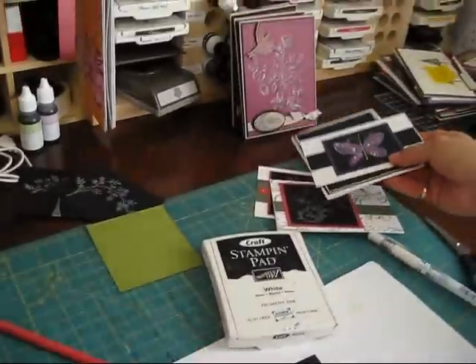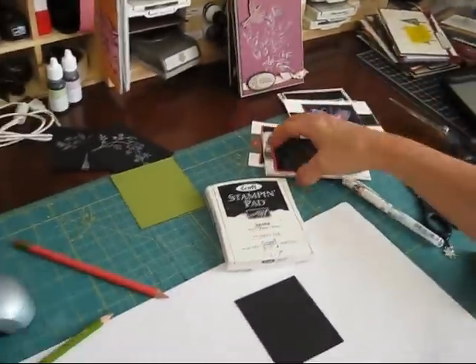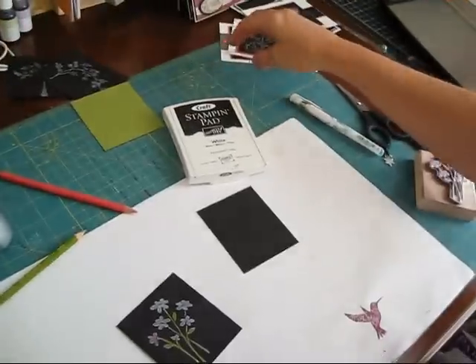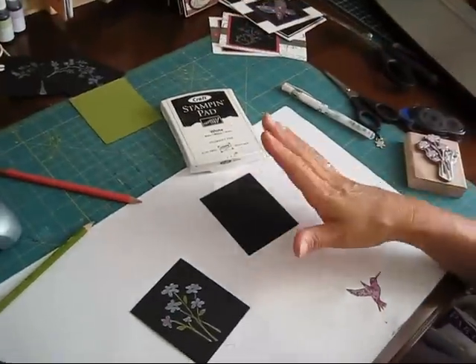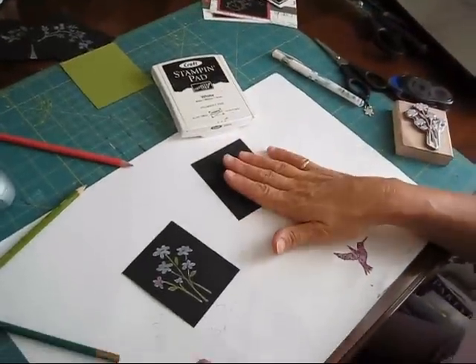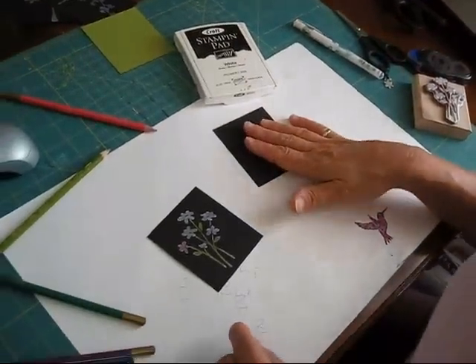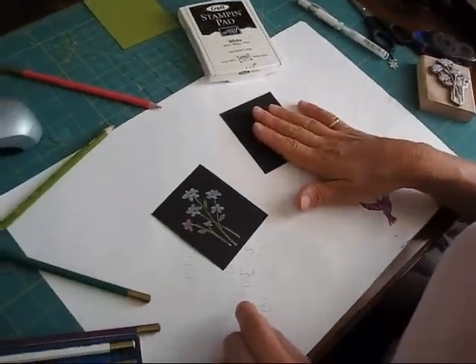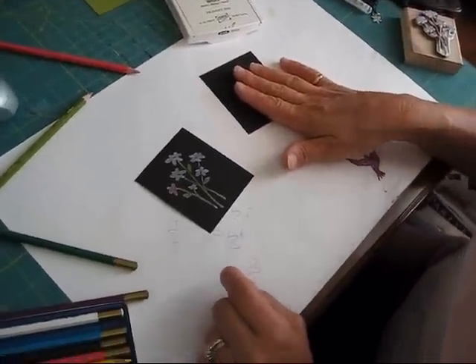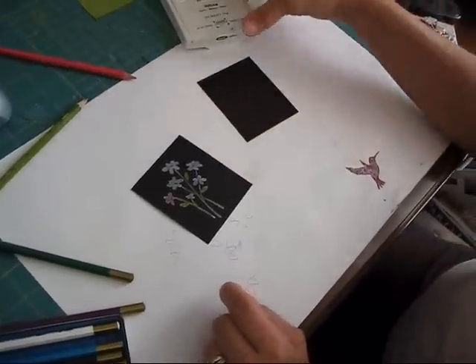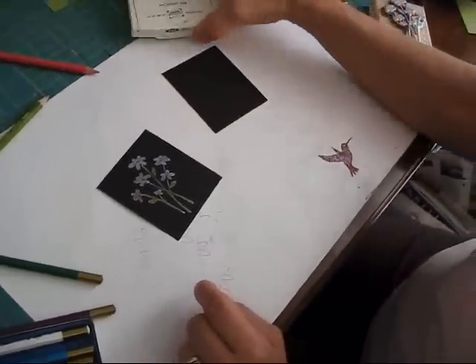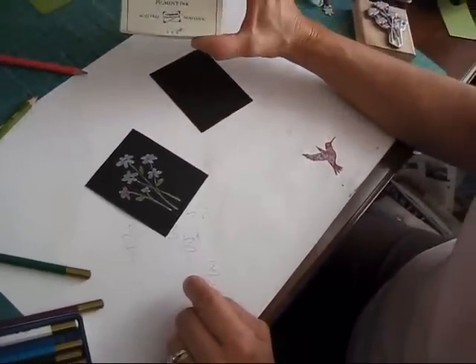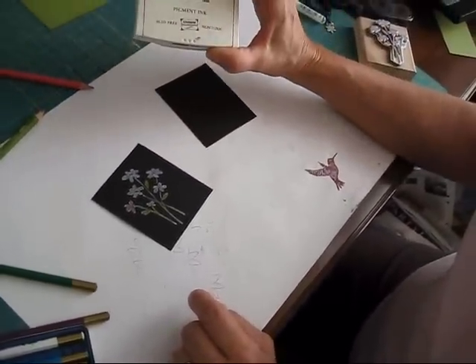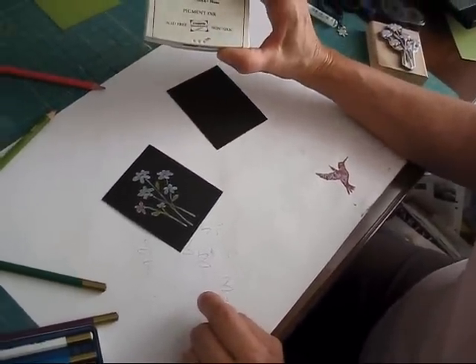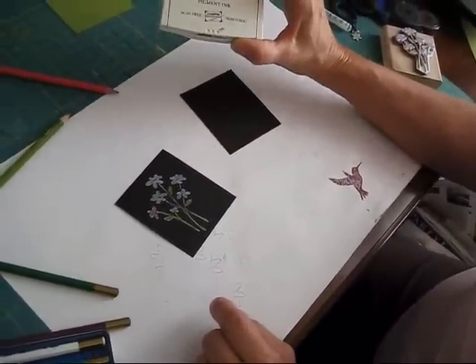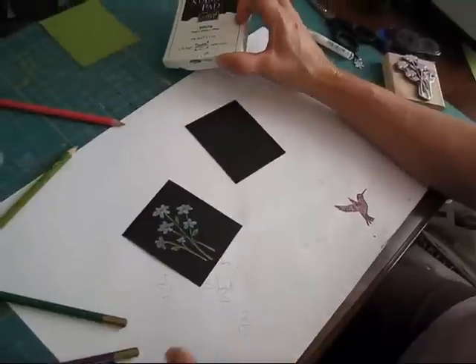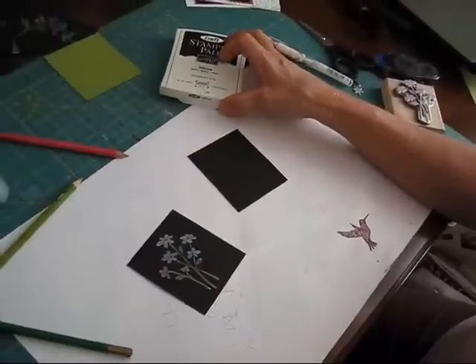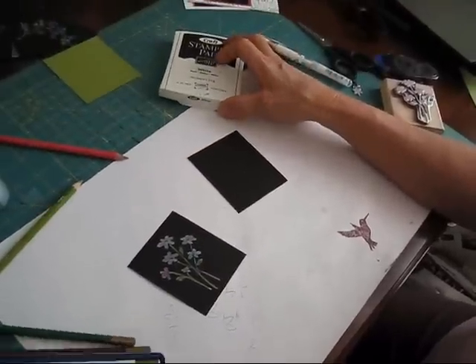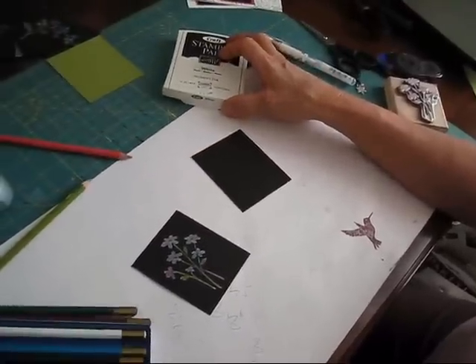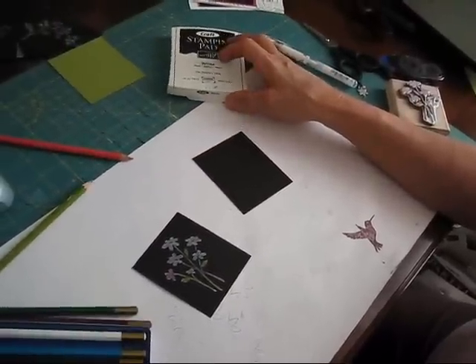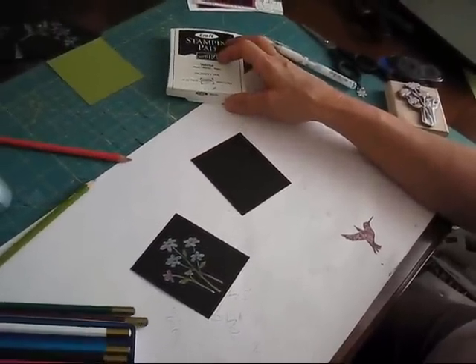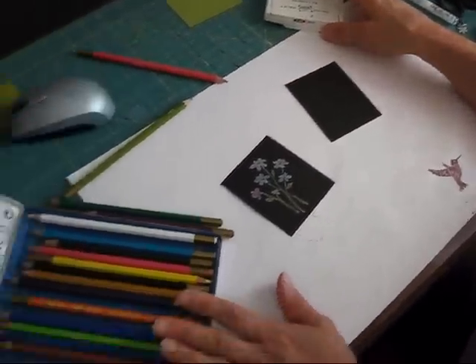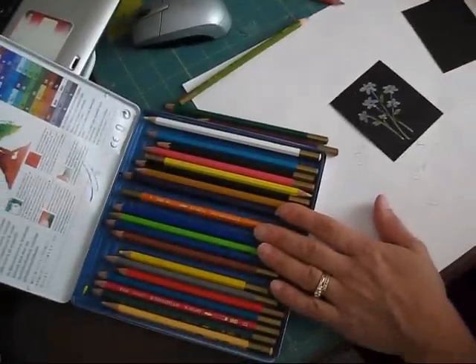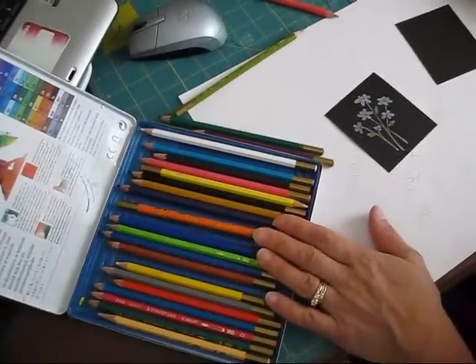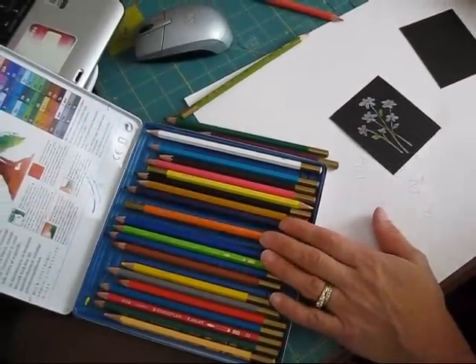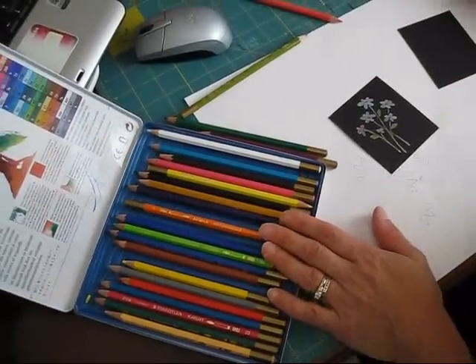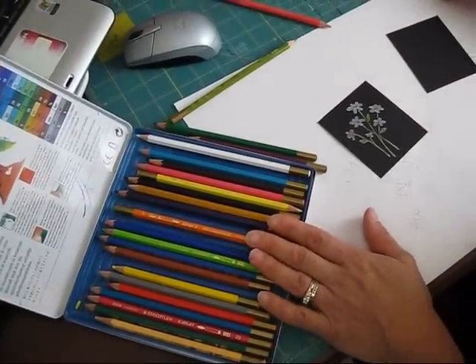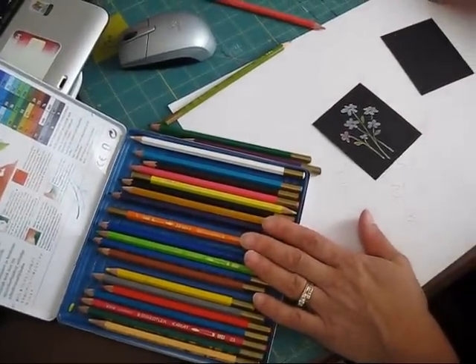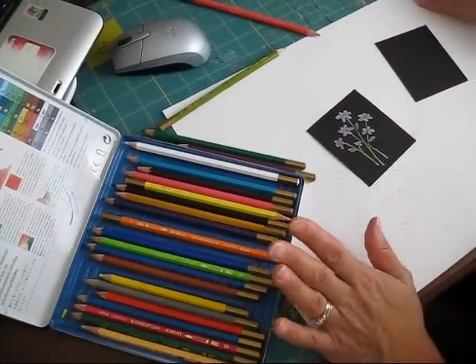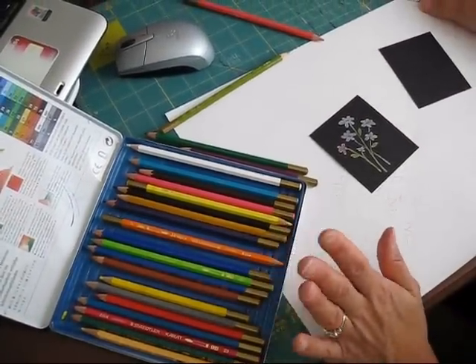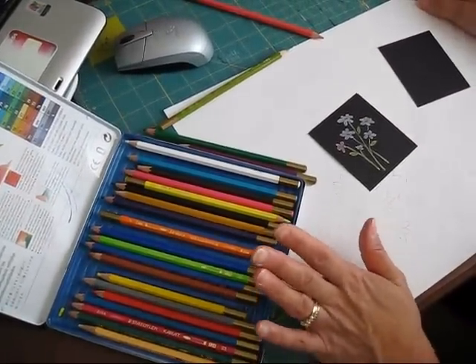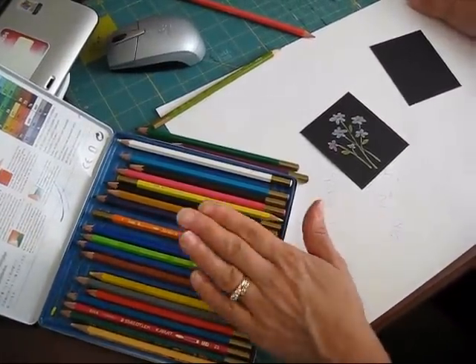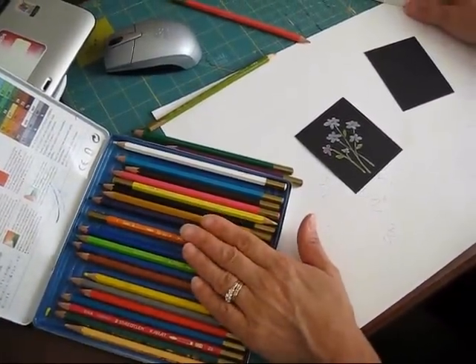So what you're going to need: you need black cardstock, a craft ink pad in white, and you need your watercolor pencils — not crayons, the pencils.